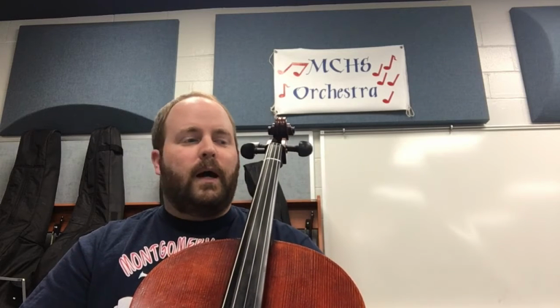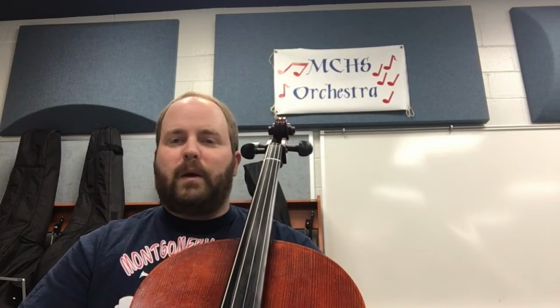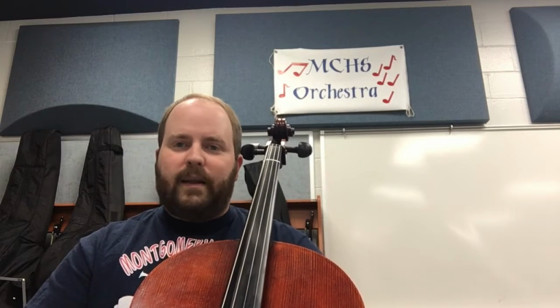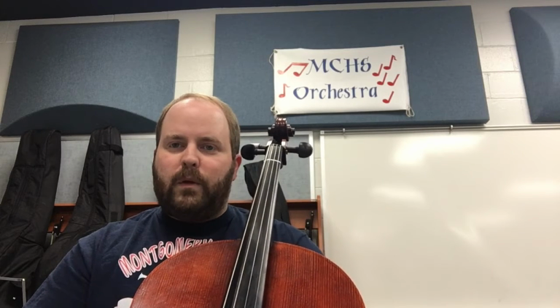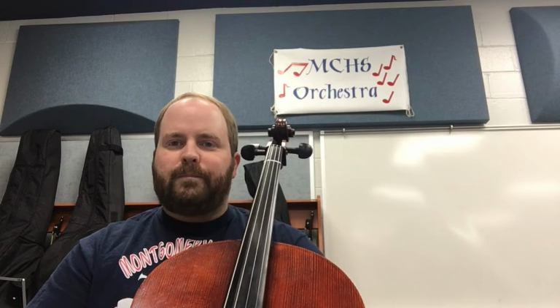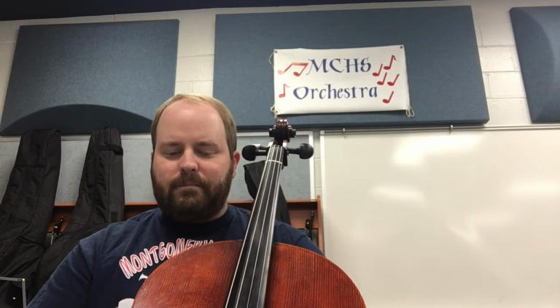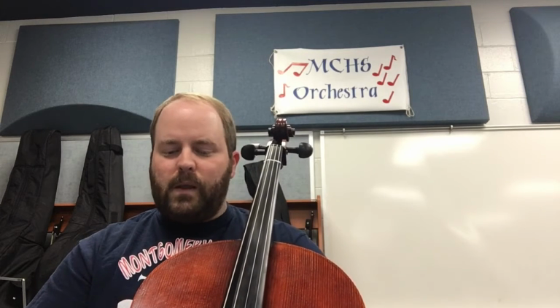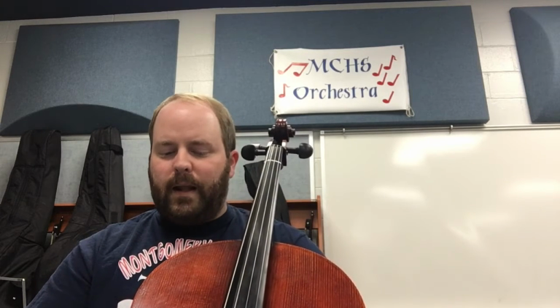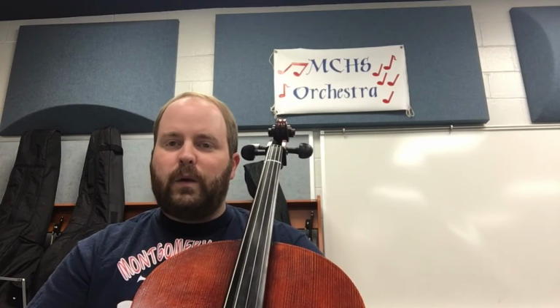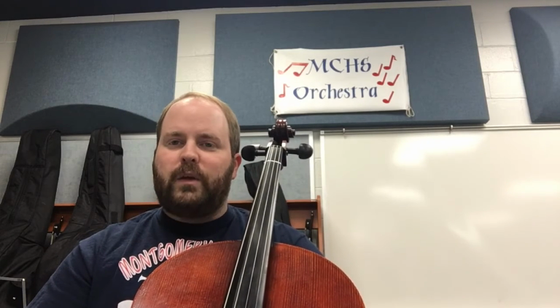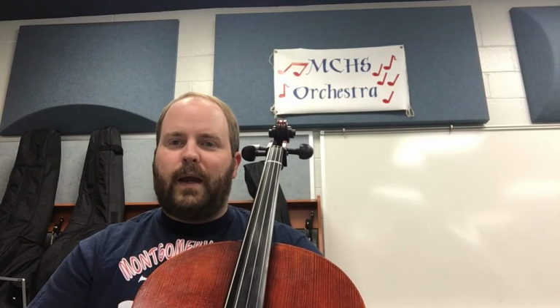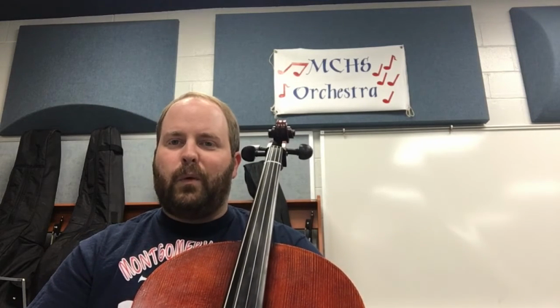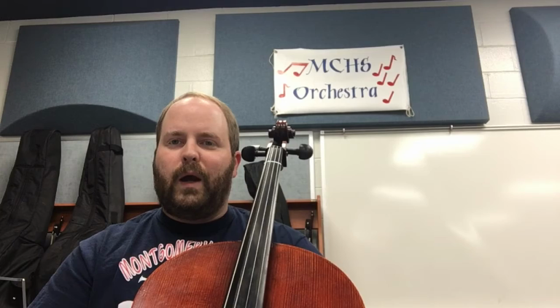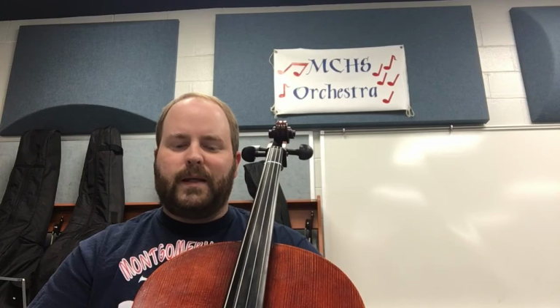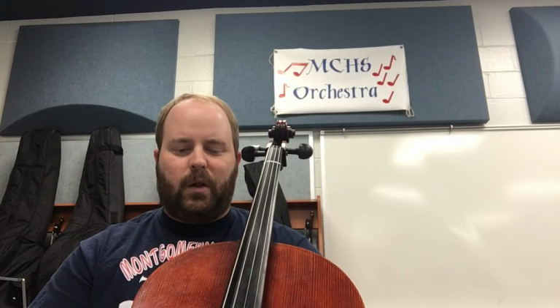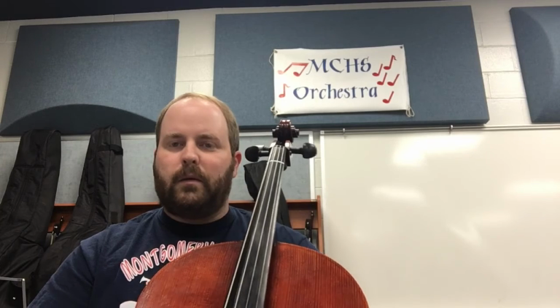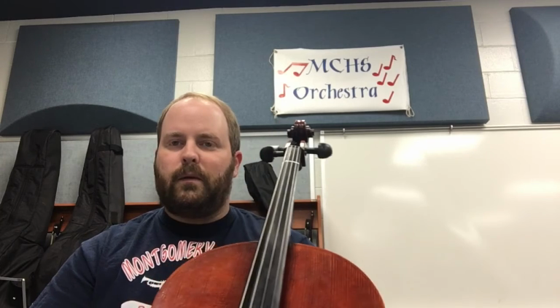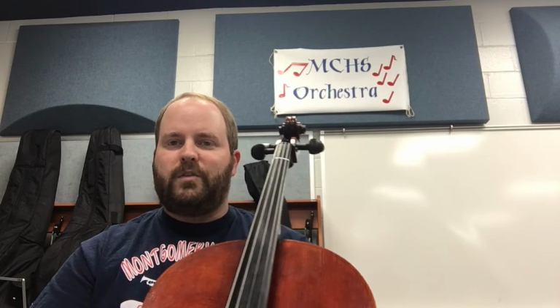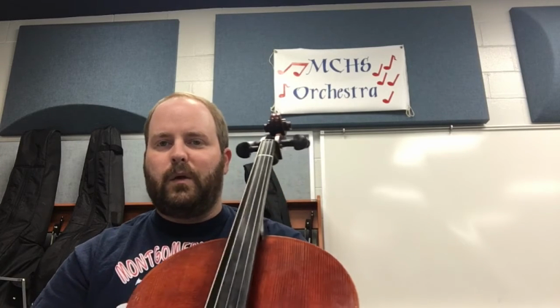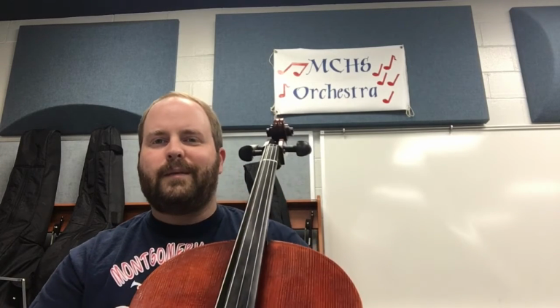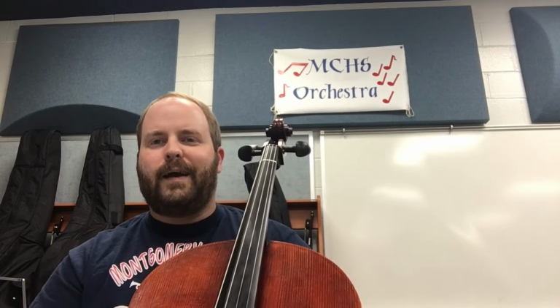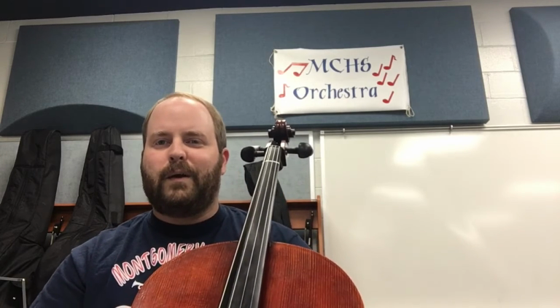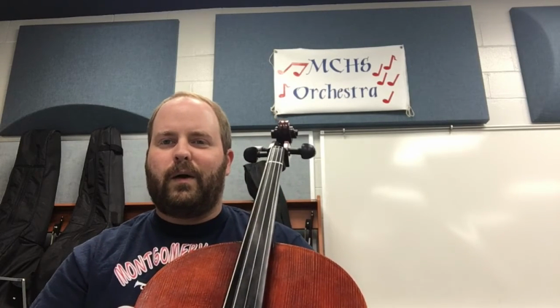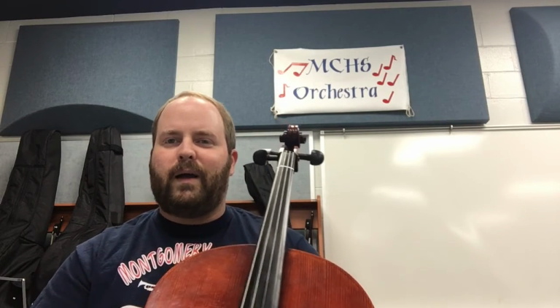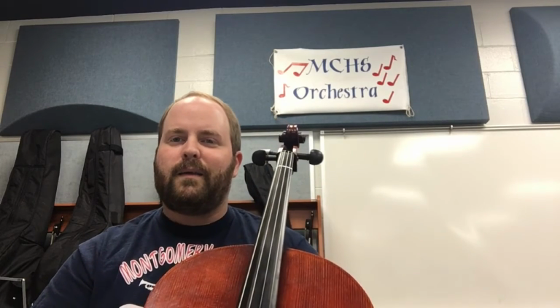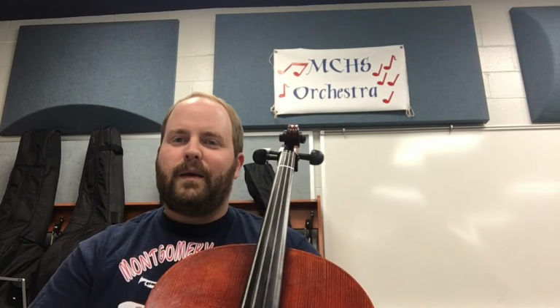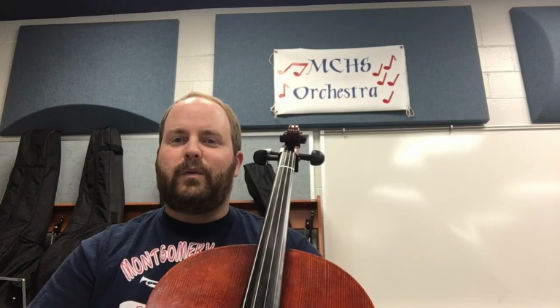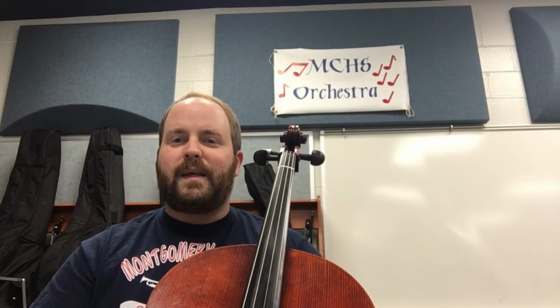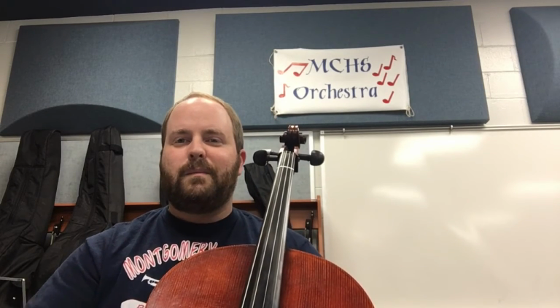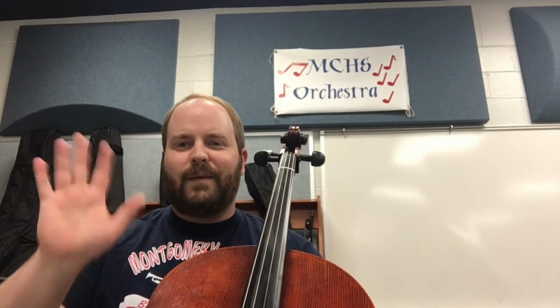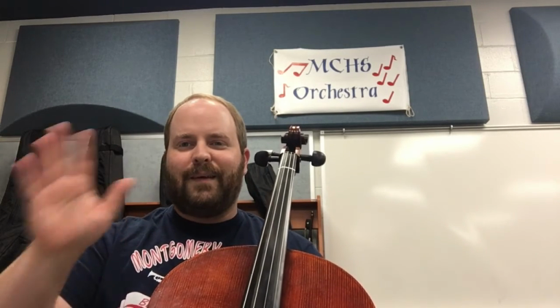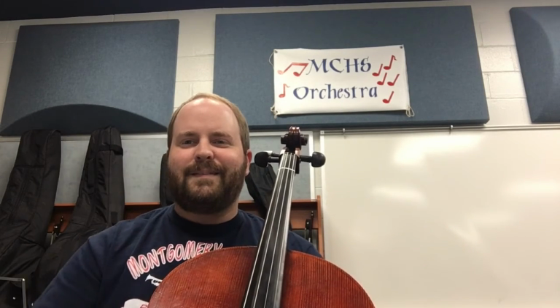I'll be glad to help you and answer any questions you have or help you get started on the cello as we go throughout our class. So until I see you — see you later. Thank you.